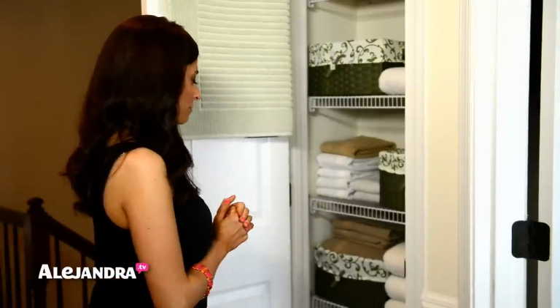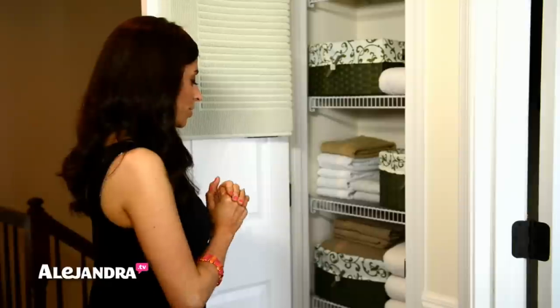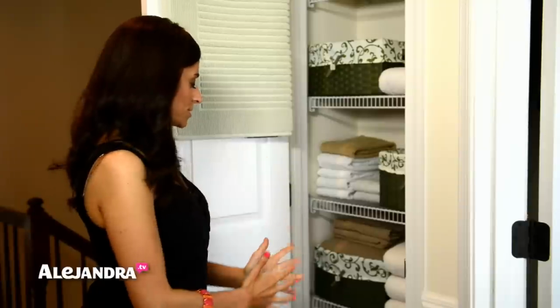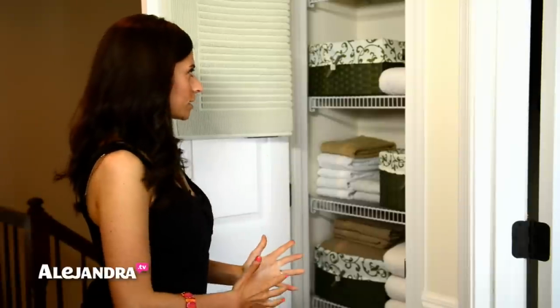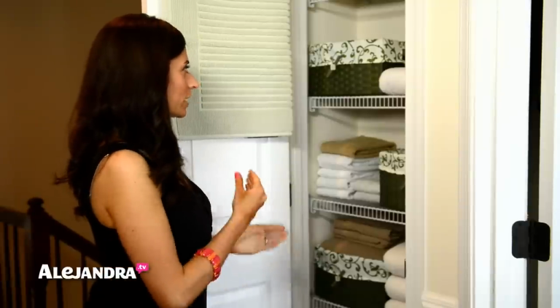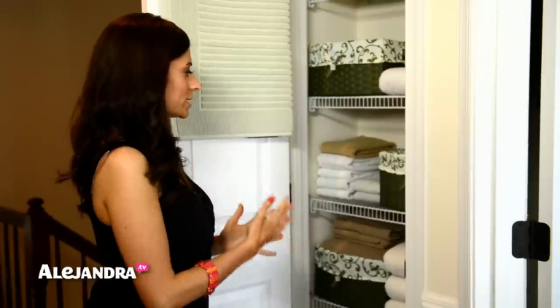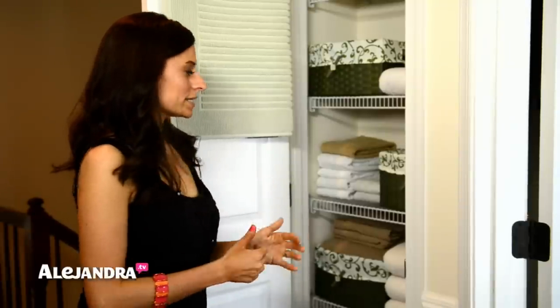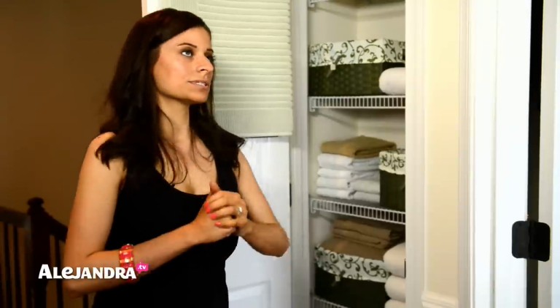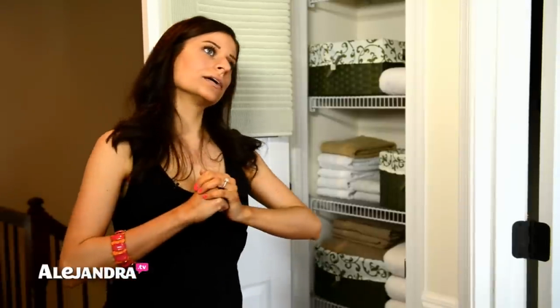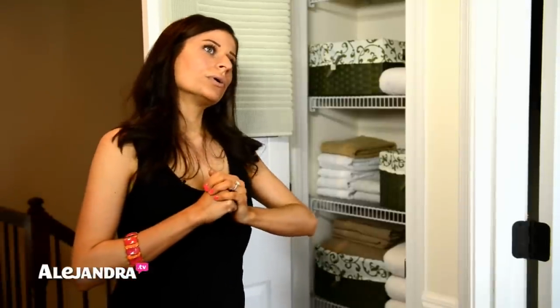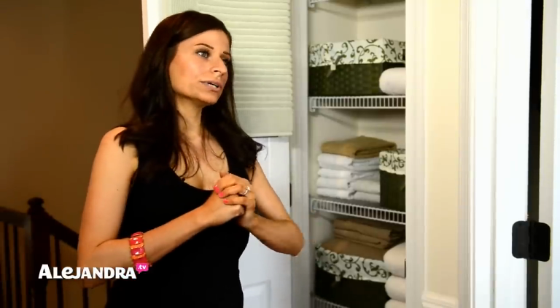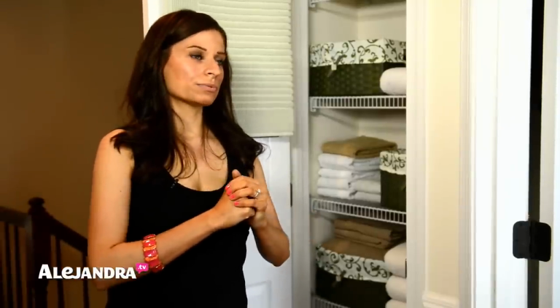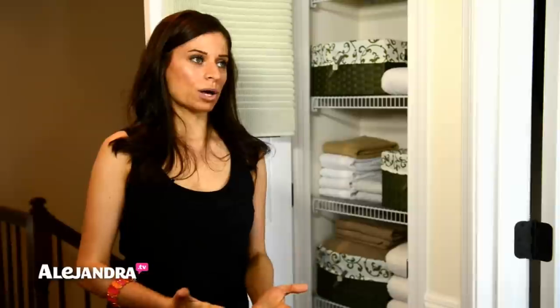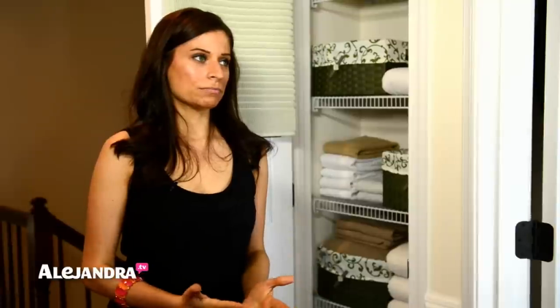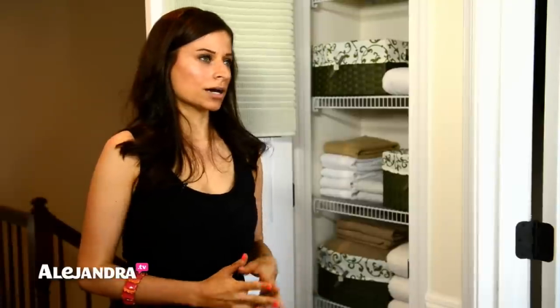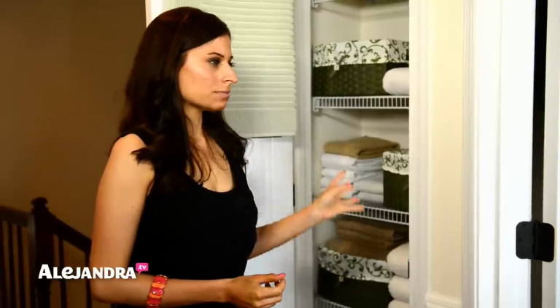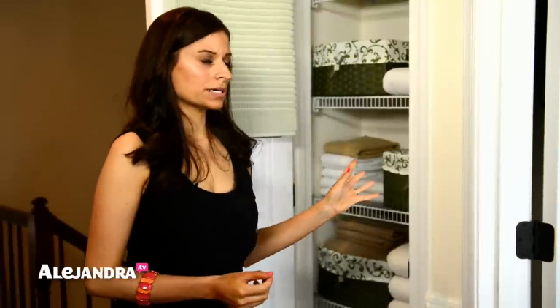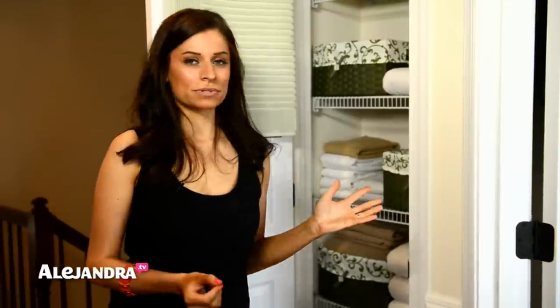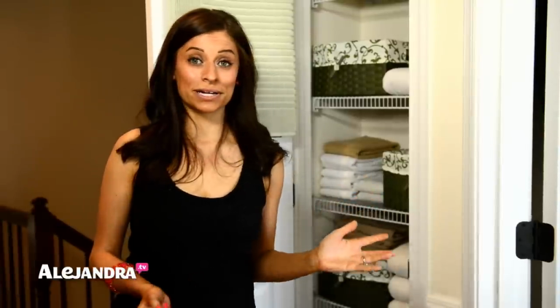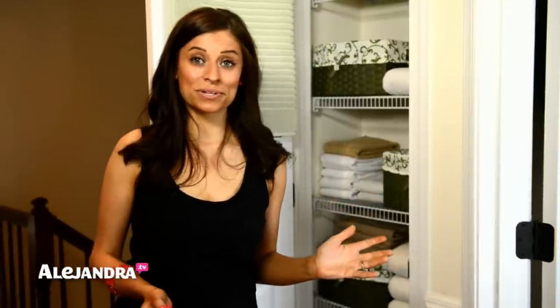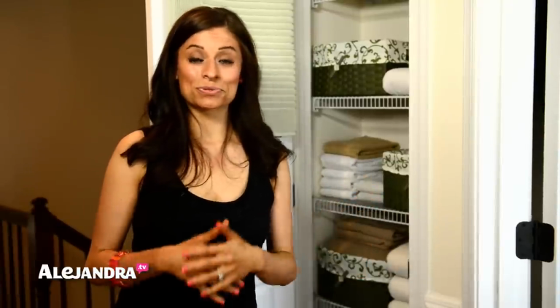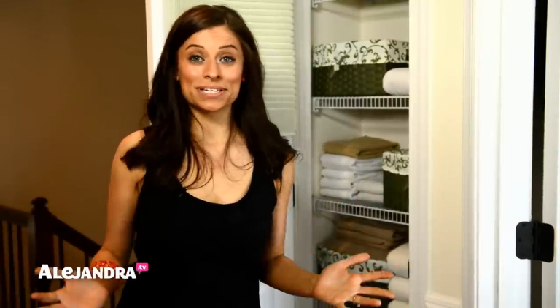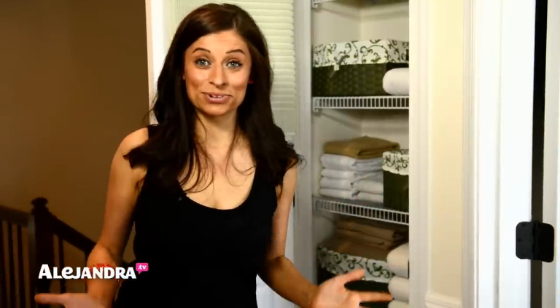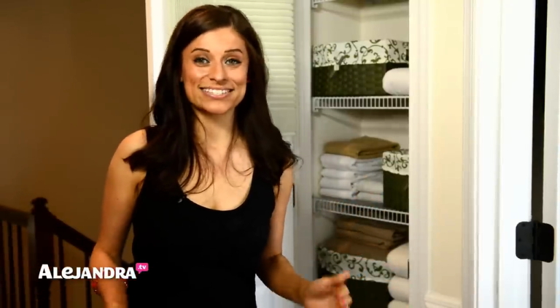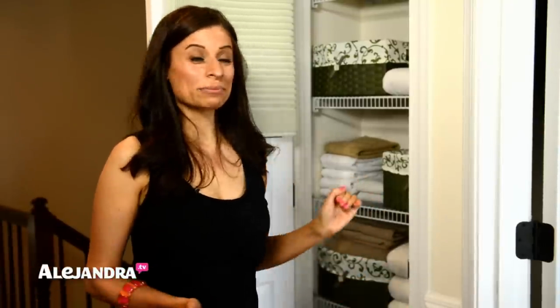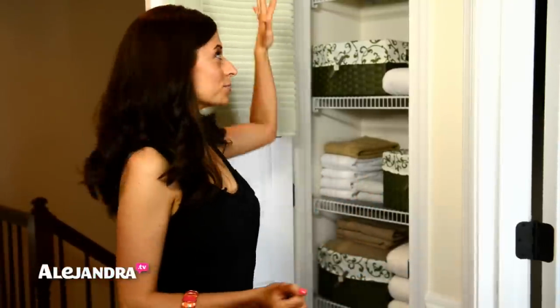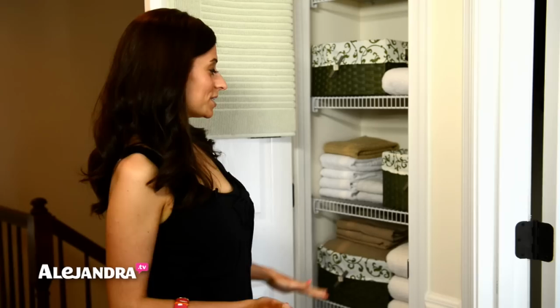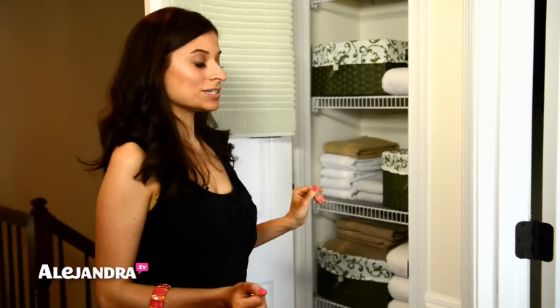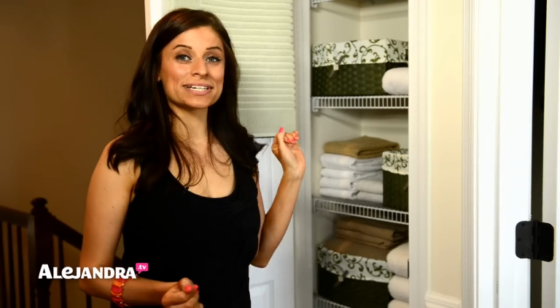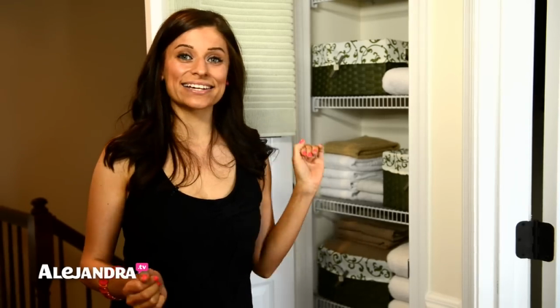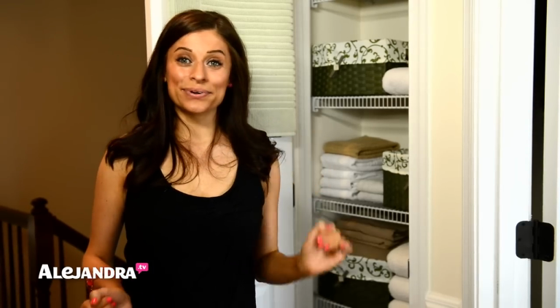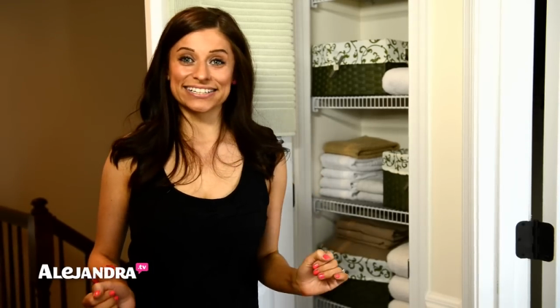When I was thinking about how to organize this space, I wanted to do it with a small budget in mind. It's a small space and I just wanted to see what I could do by reusing things from around the house. So let me go shelf by shelf and show you exactly what I've done here.